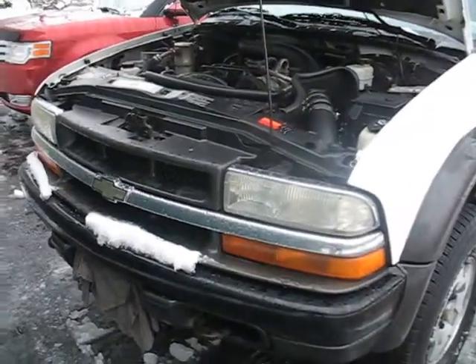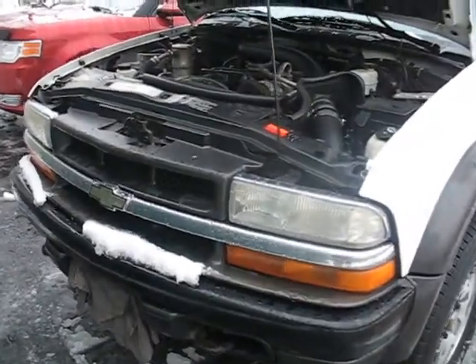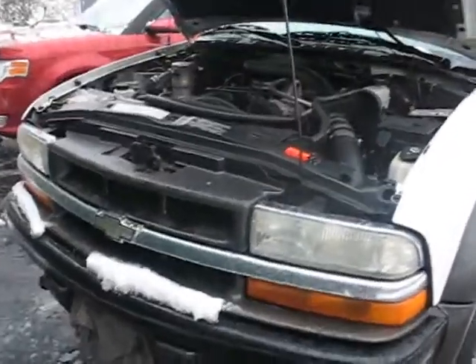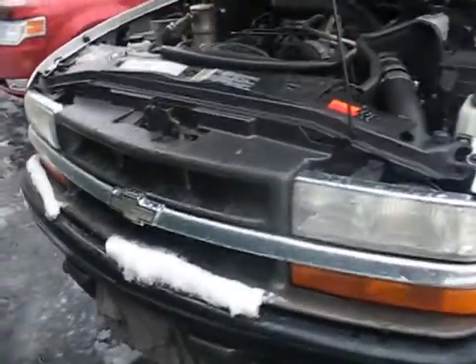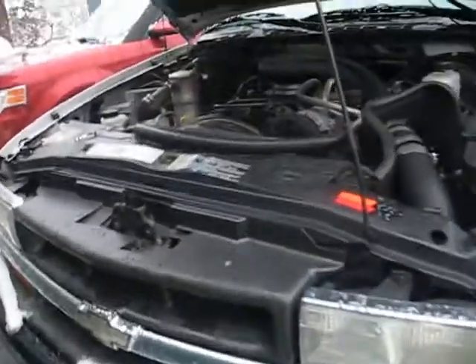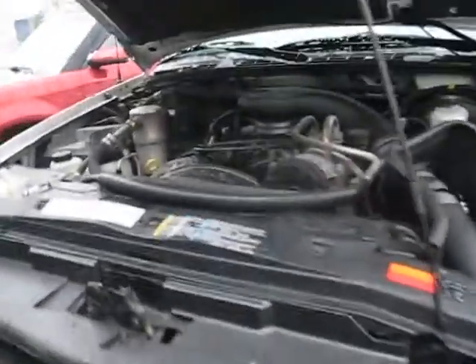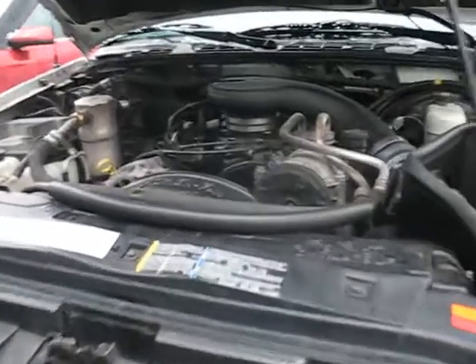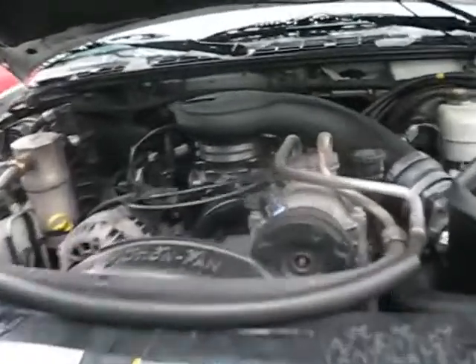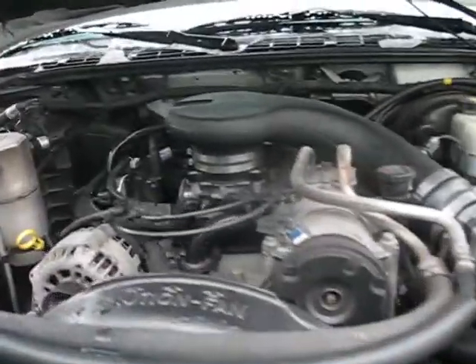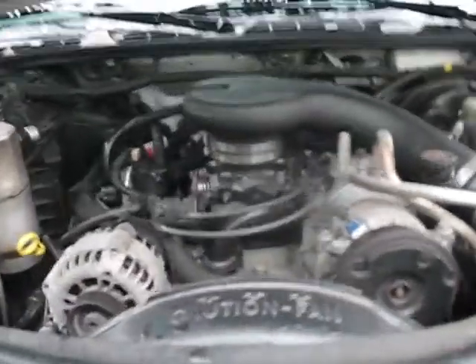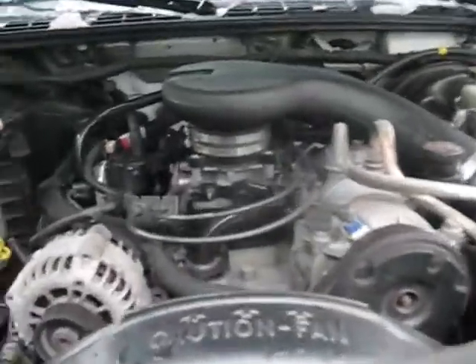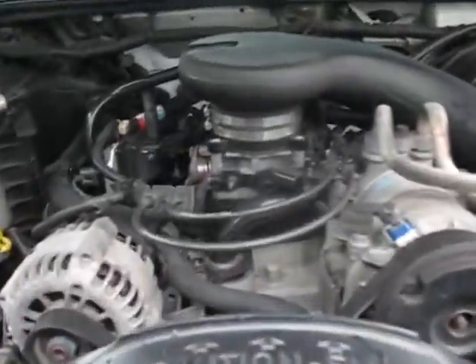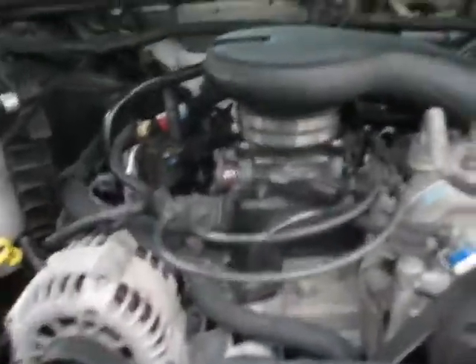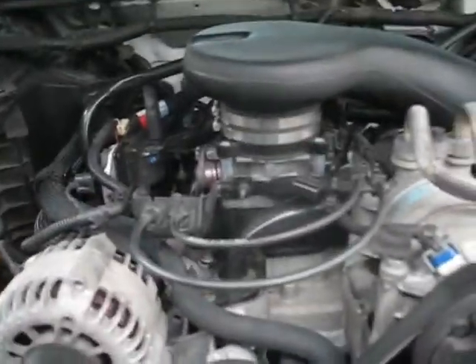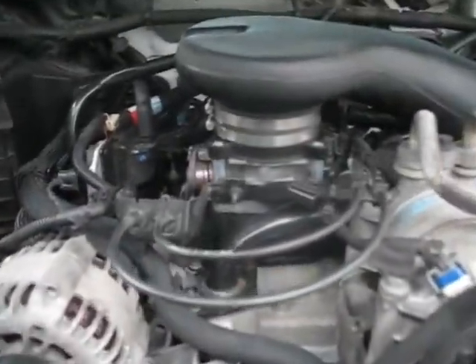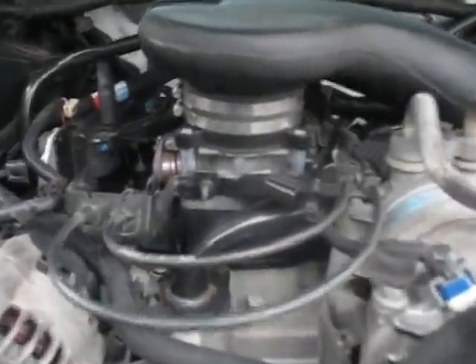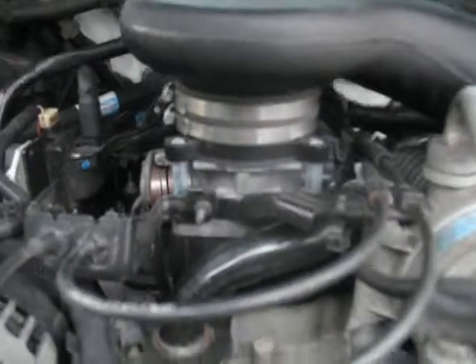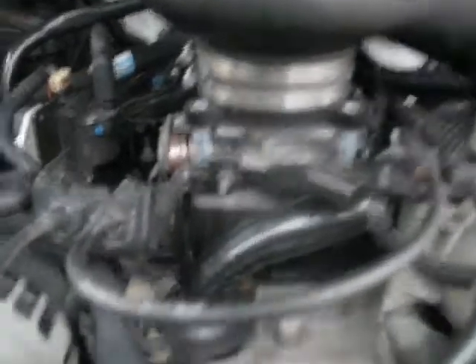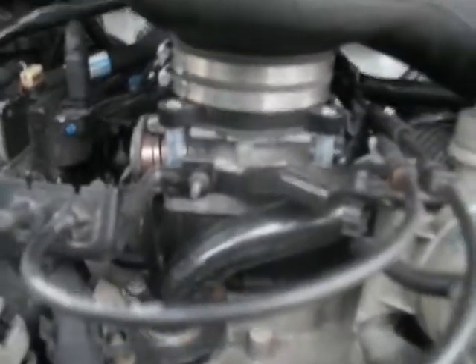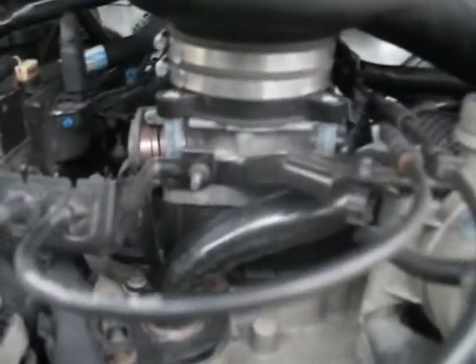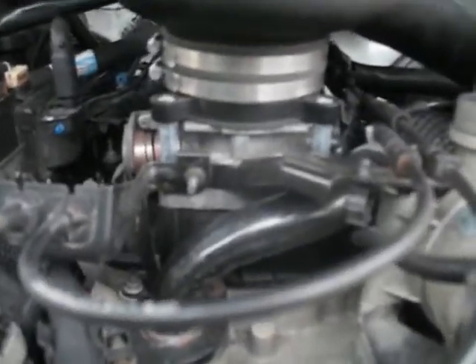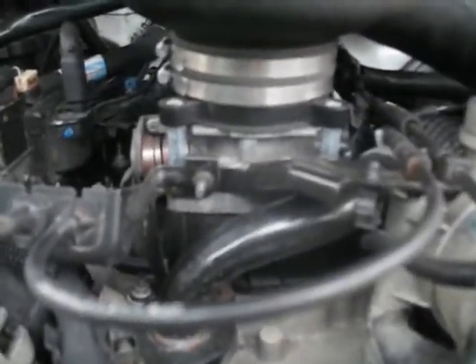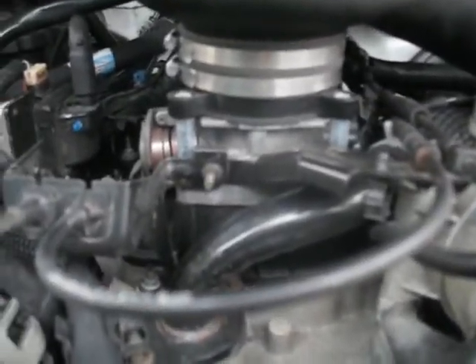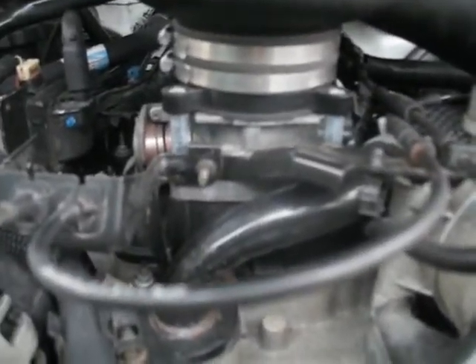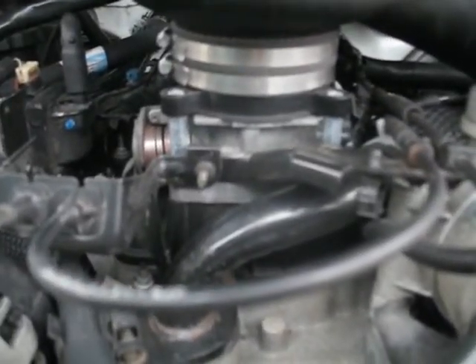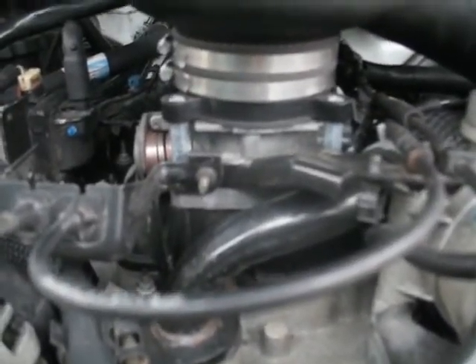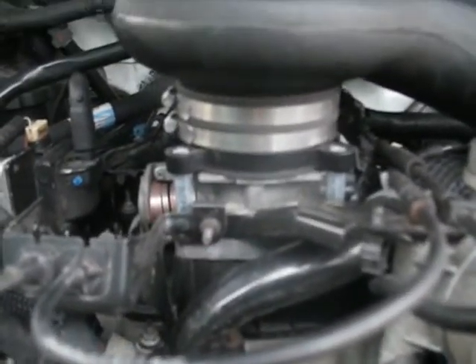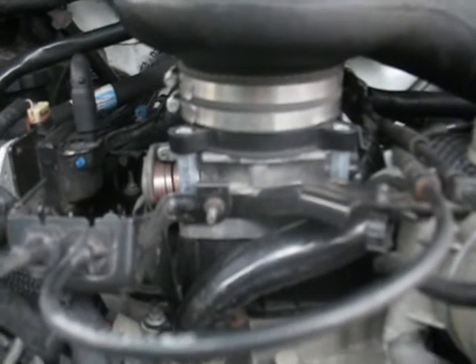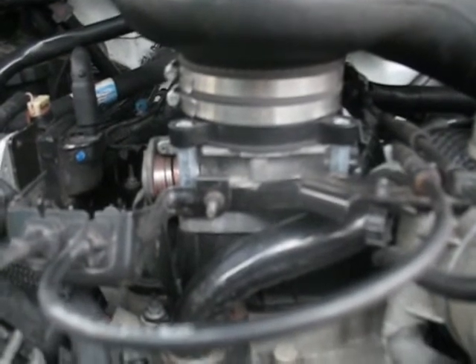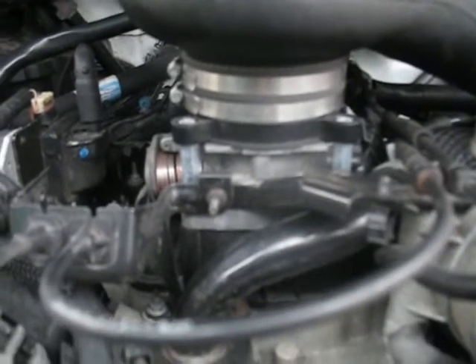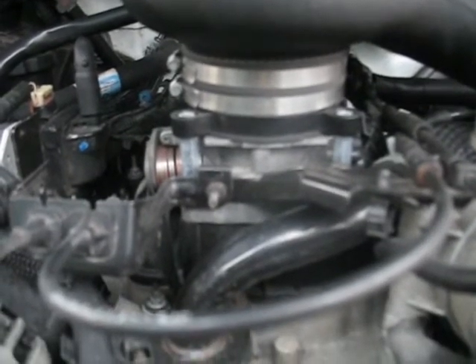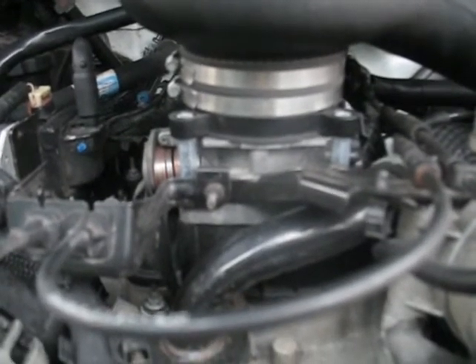Hey guys, this is James again — I actually forgot to mention I also did a throttle body modification. This would also work with the 8-cylinders because I believe they have a similar throttle body.